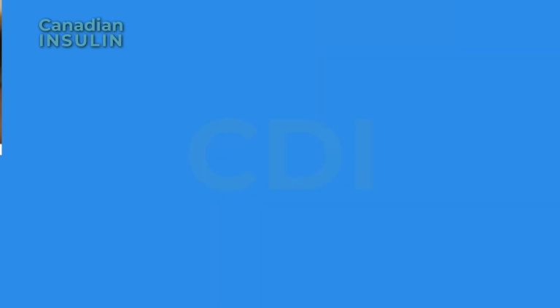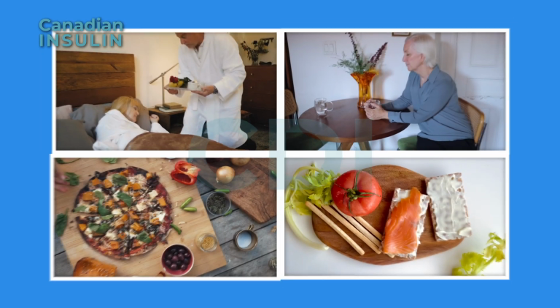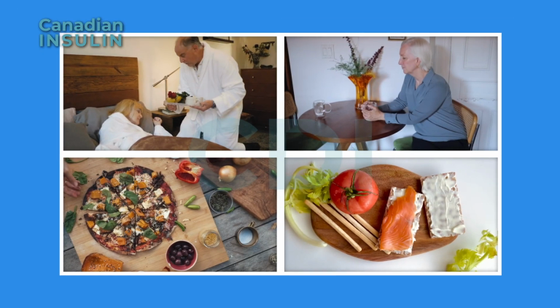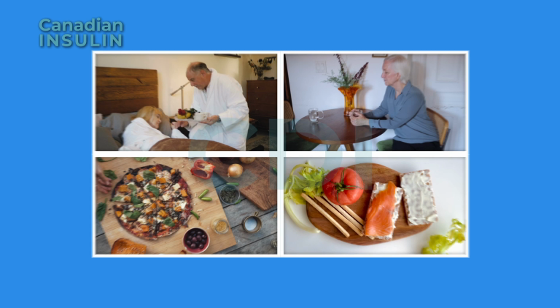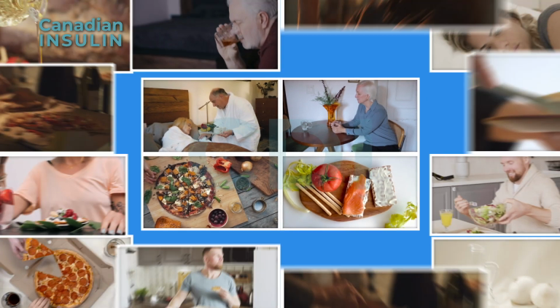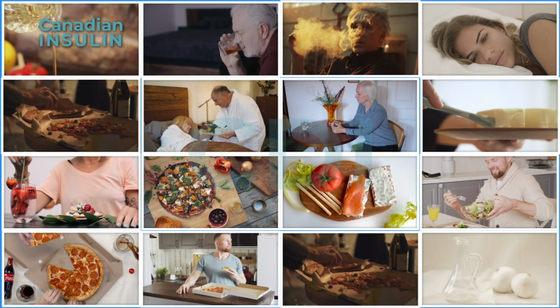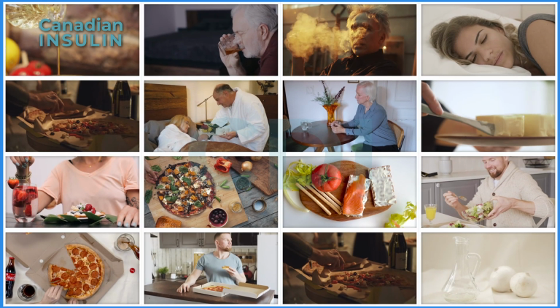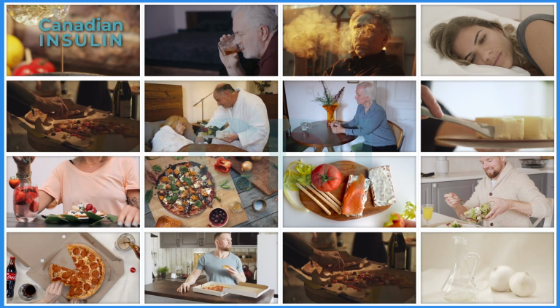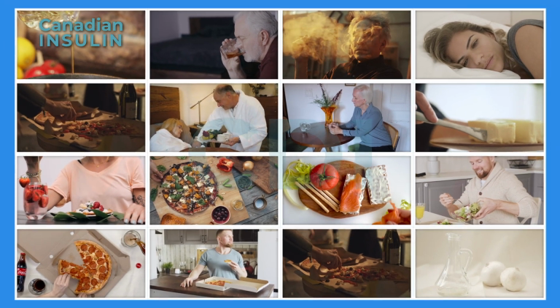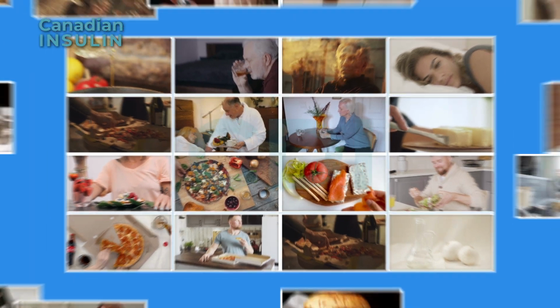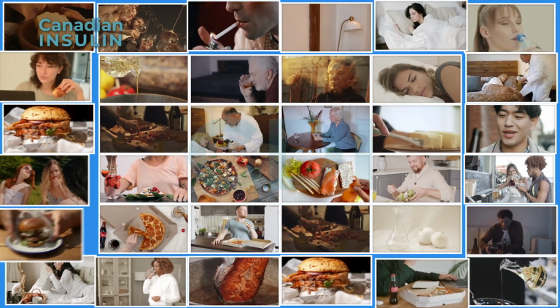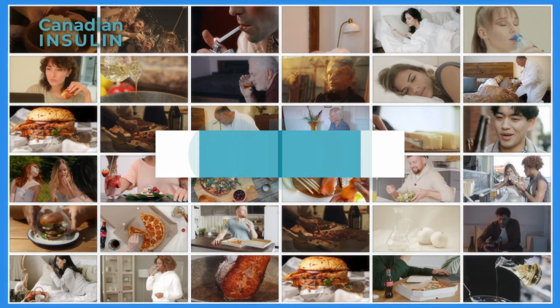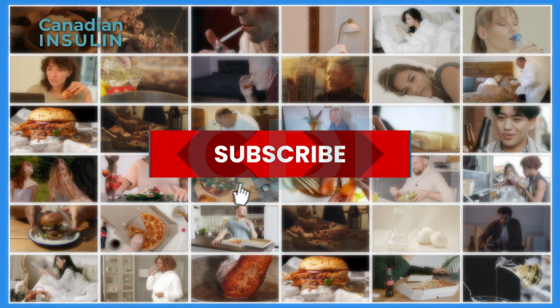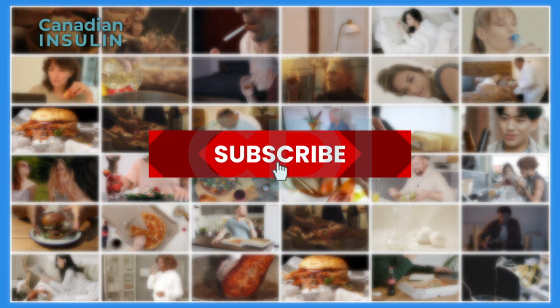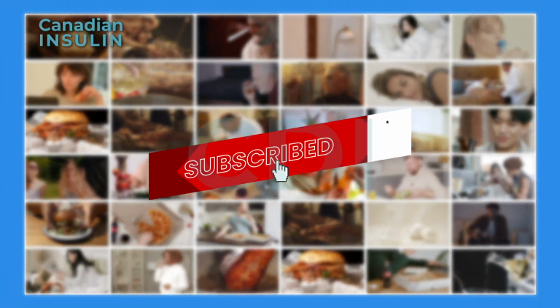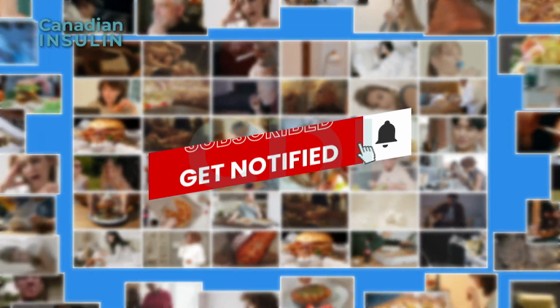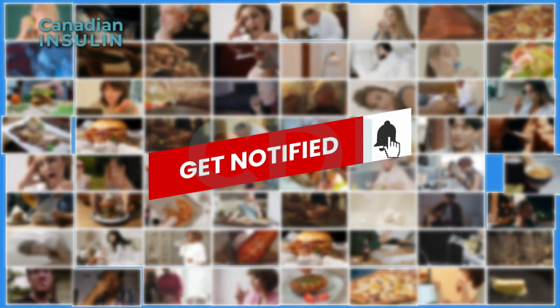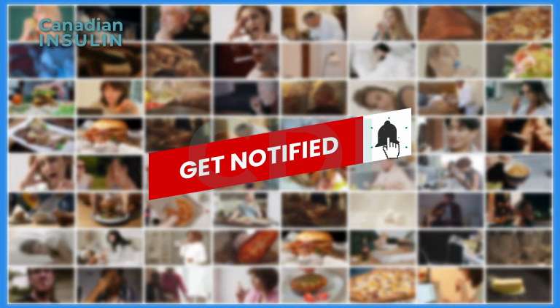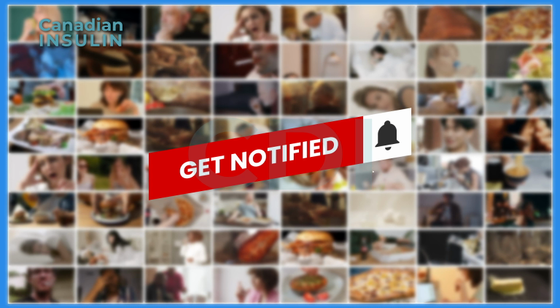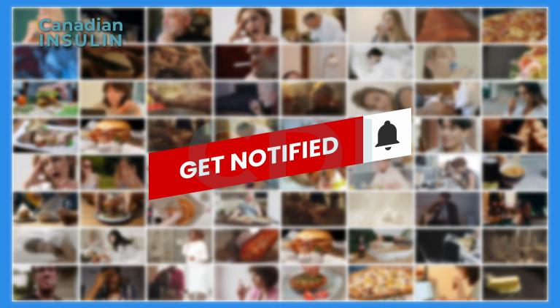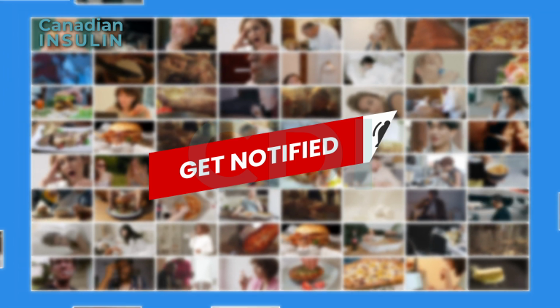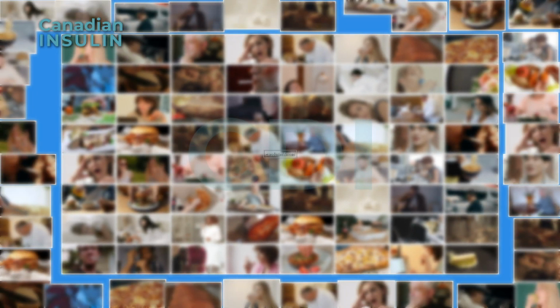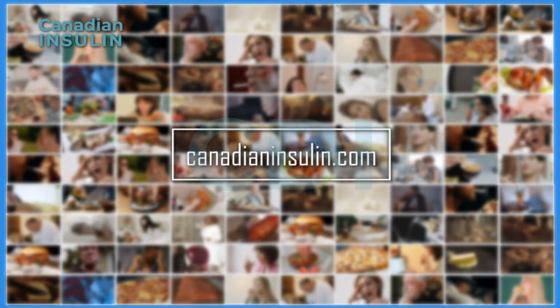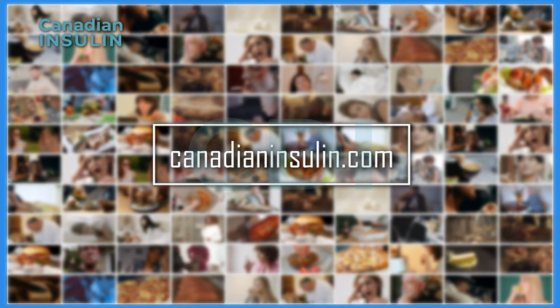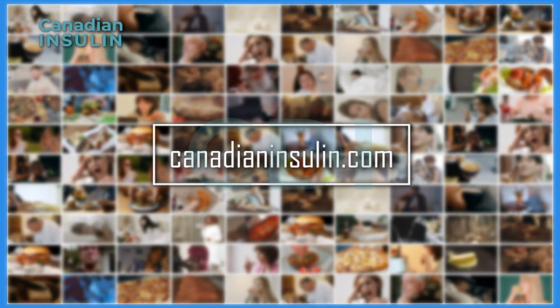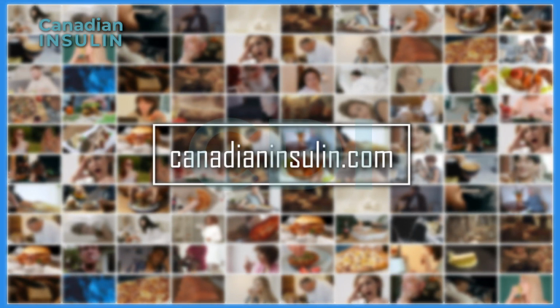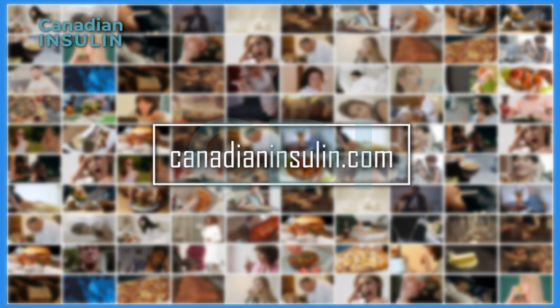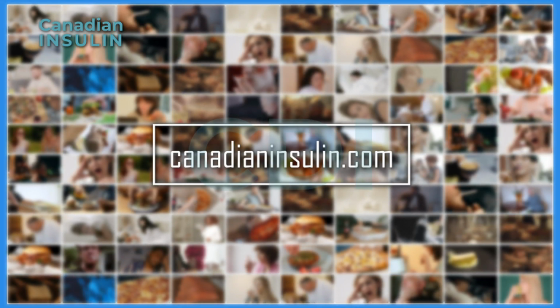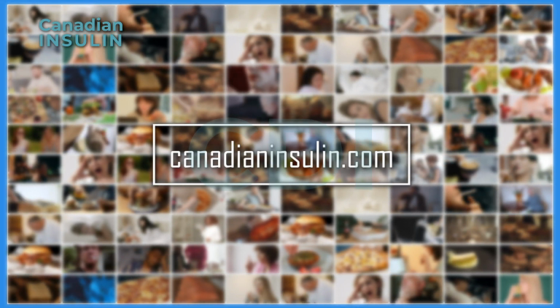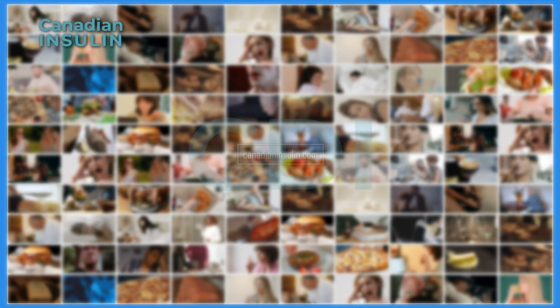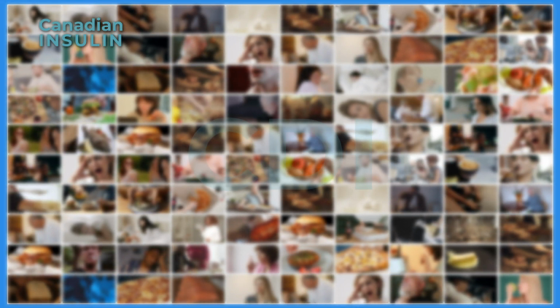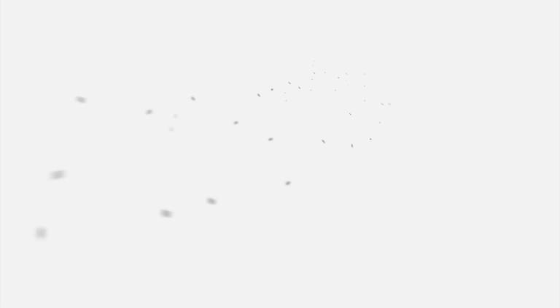For more information on diabetes management, subscribe to our channel and click the bell icon. Visit CanadianInsulin.com for more details.